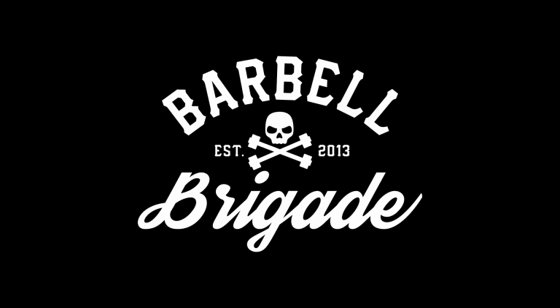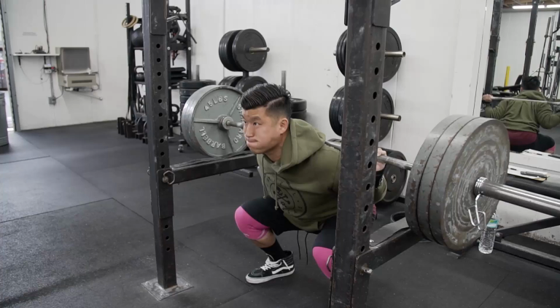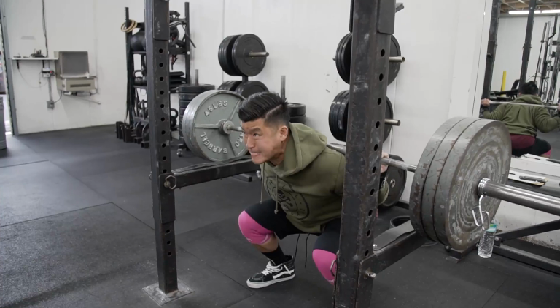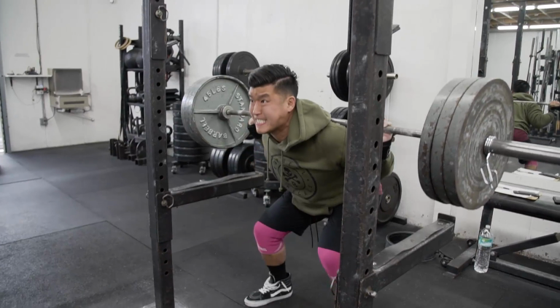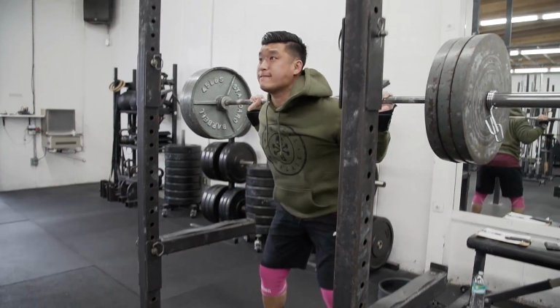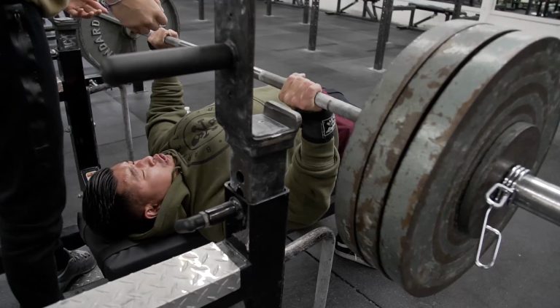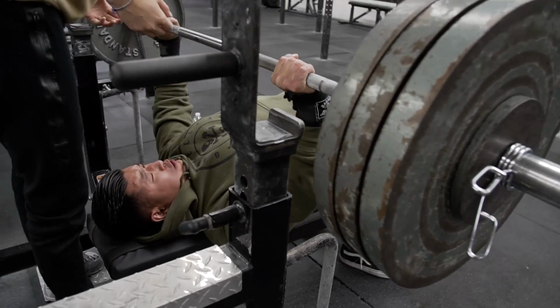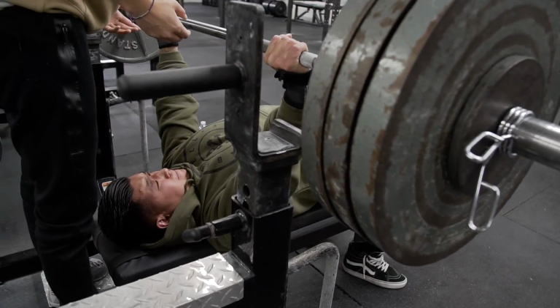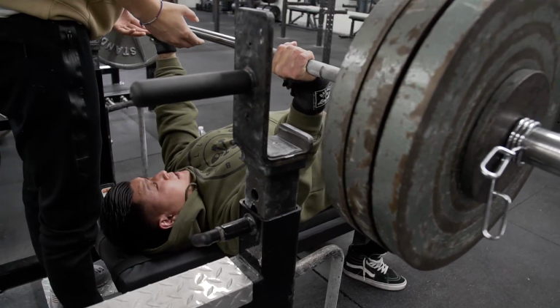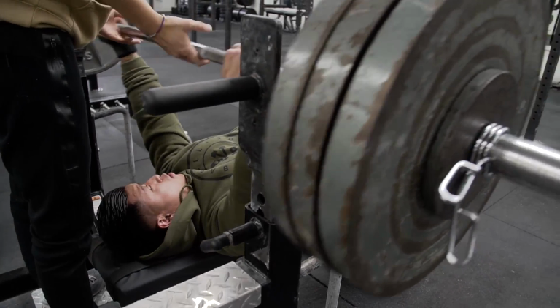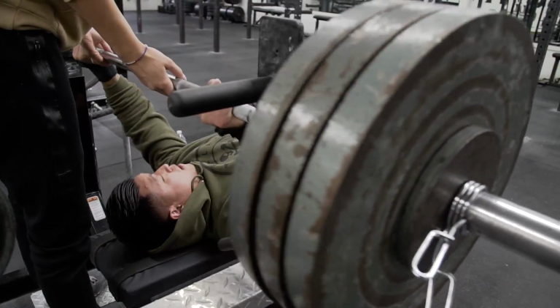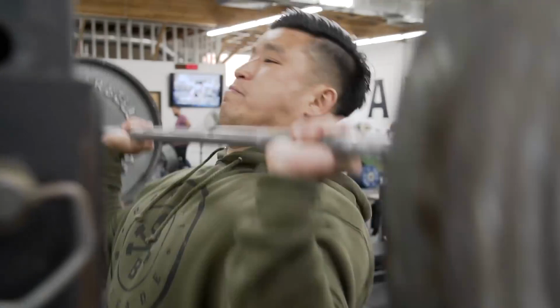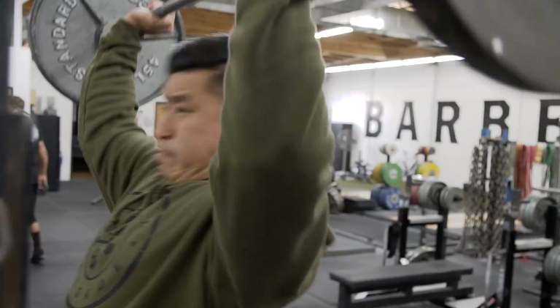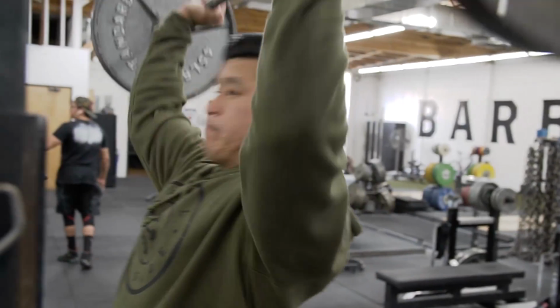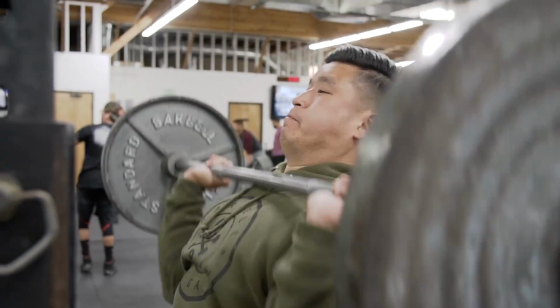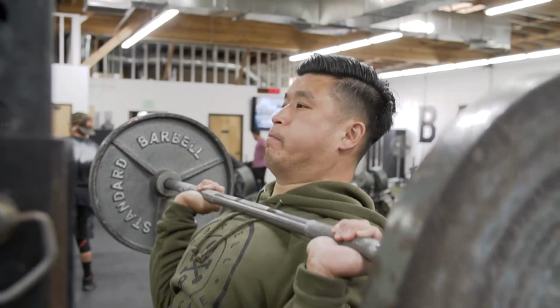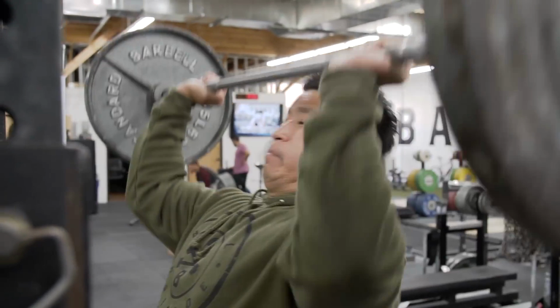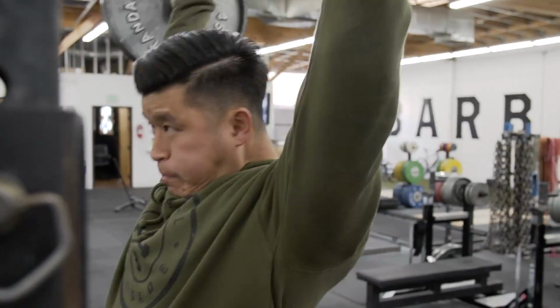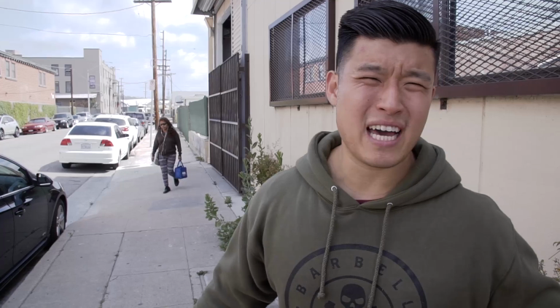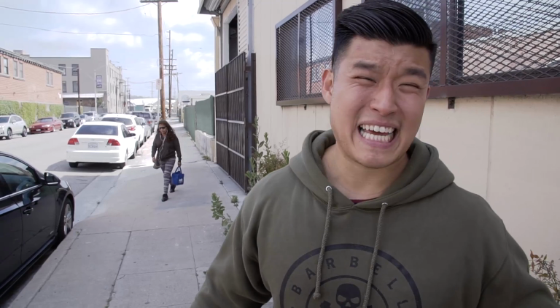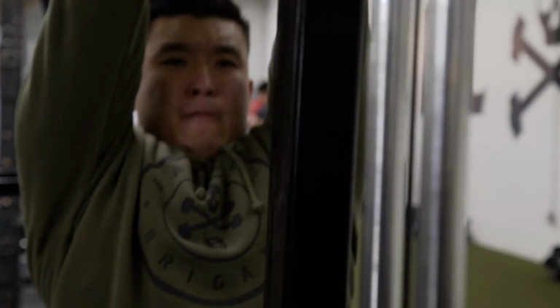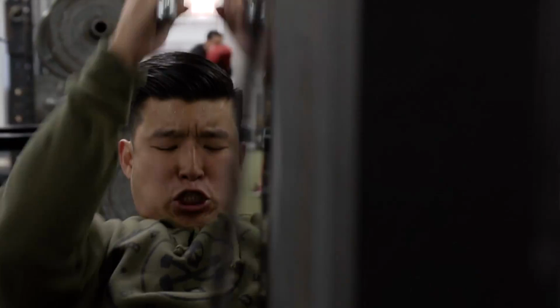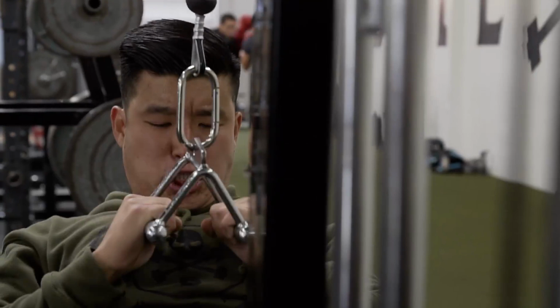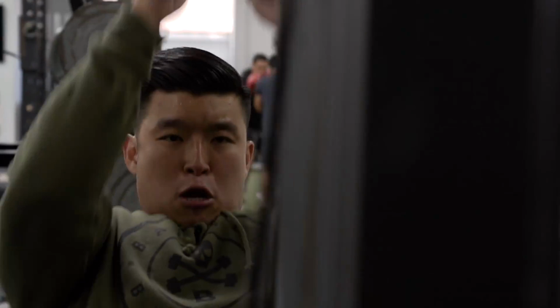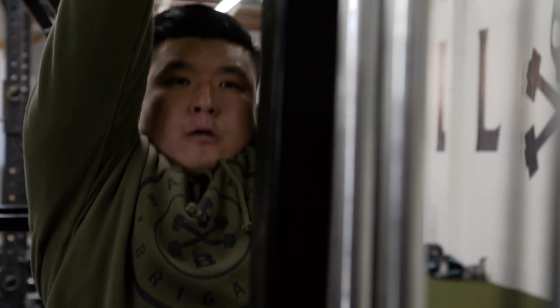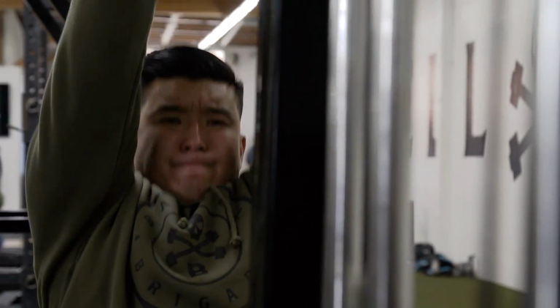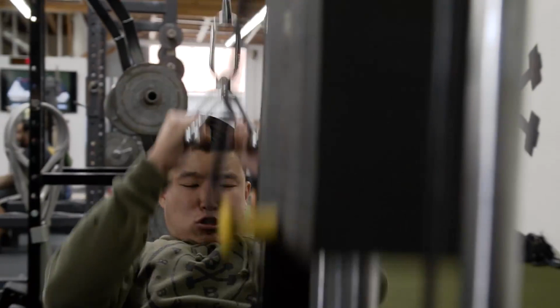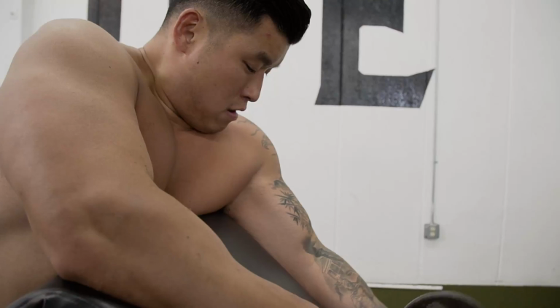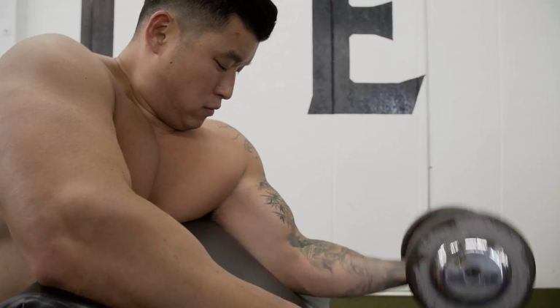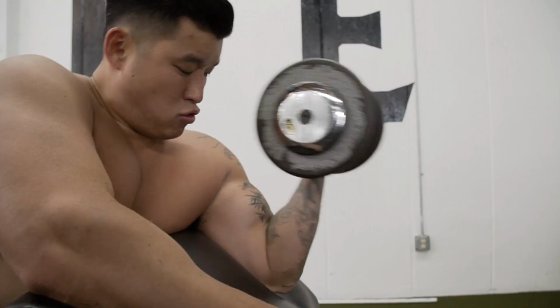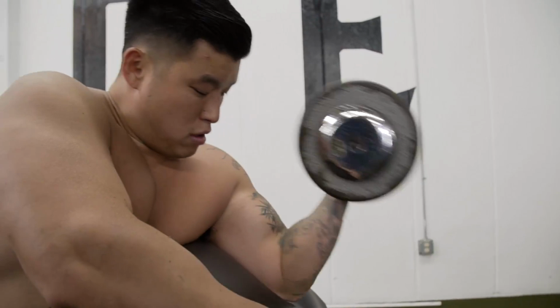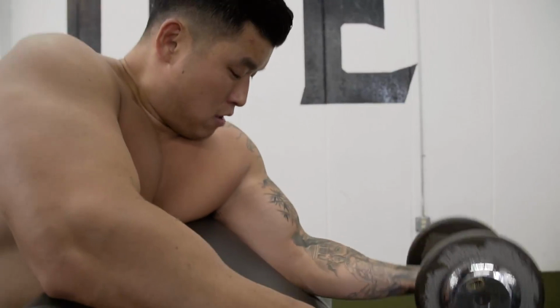Today I hit pause squats, went heavy on the bench, and then I went heavy on overhead press, and then heavy on pull-ups. Pretty much an all-heavy day. Then I did some back neutral grip pull-downs, and then I did some arms.